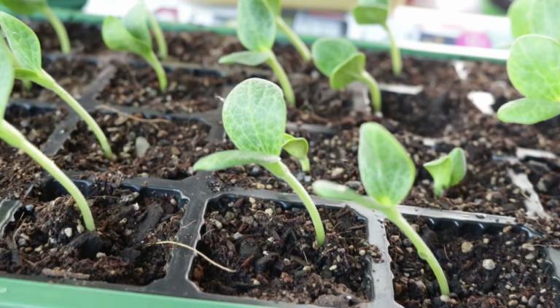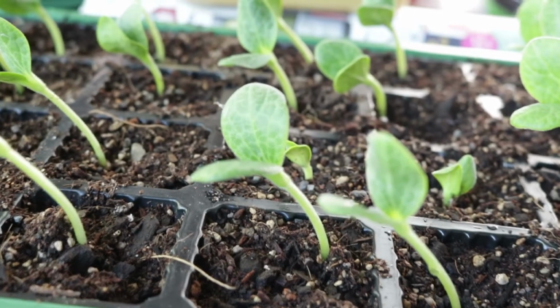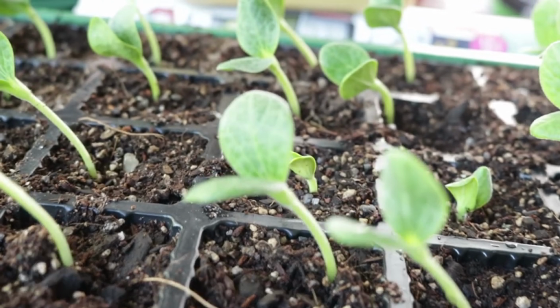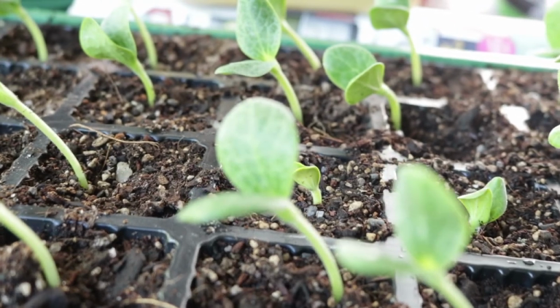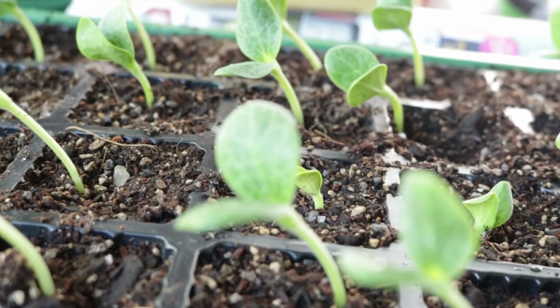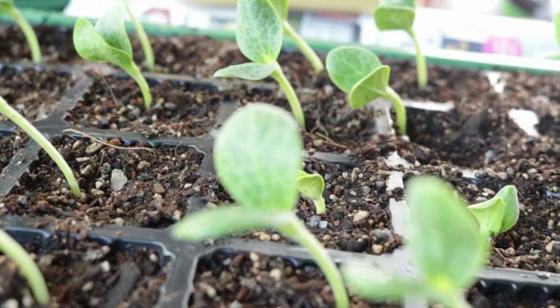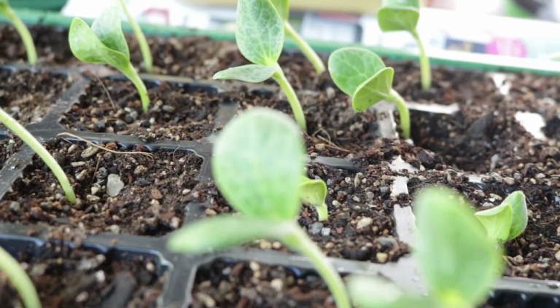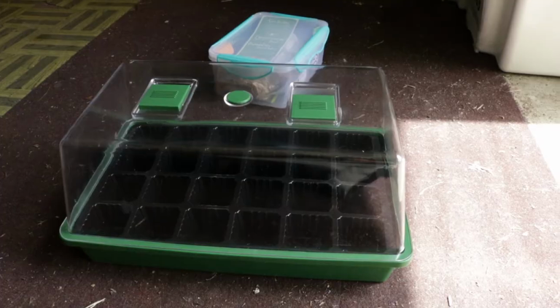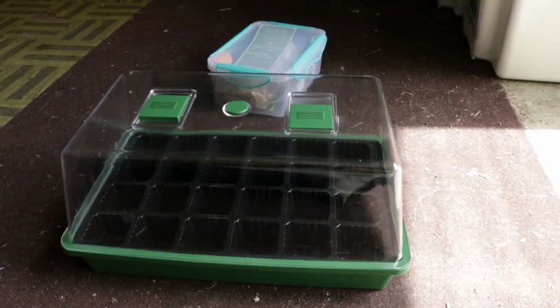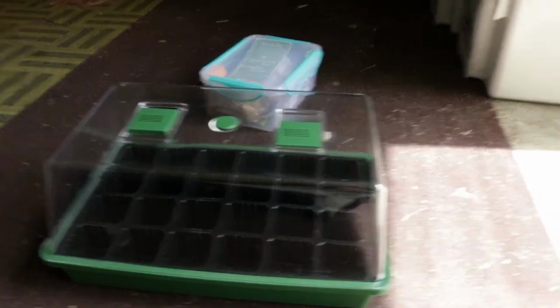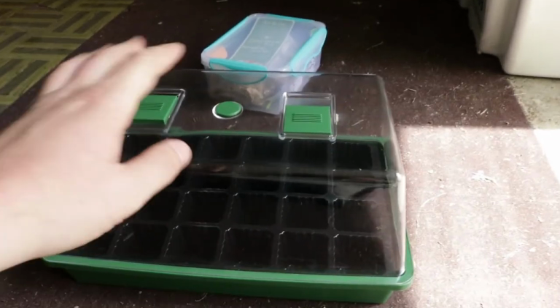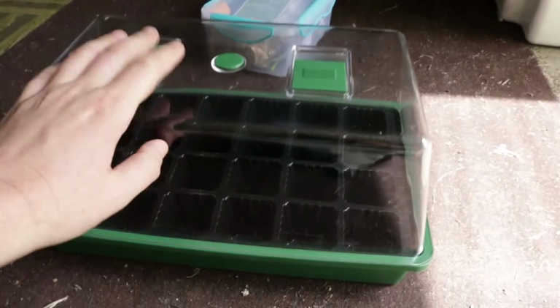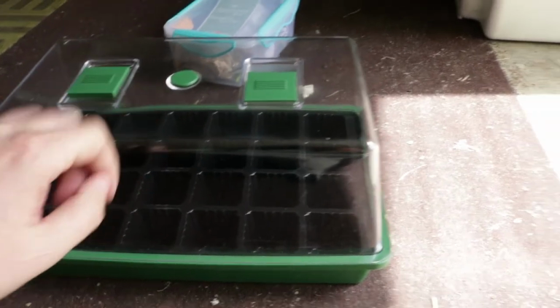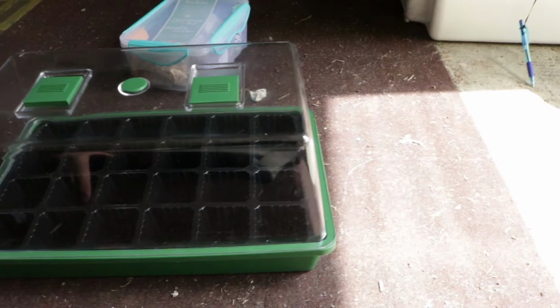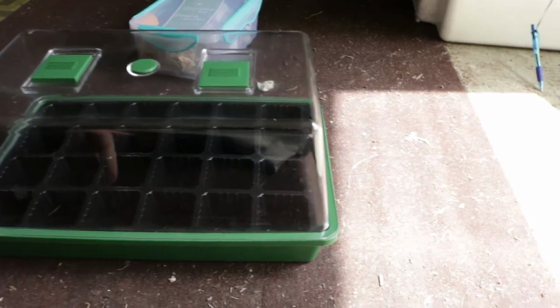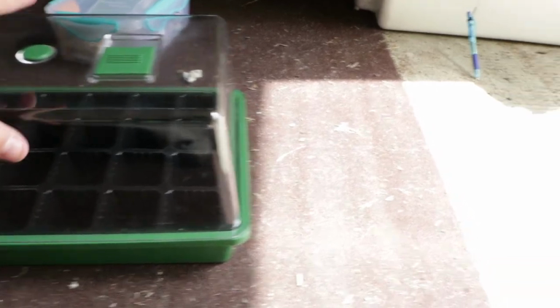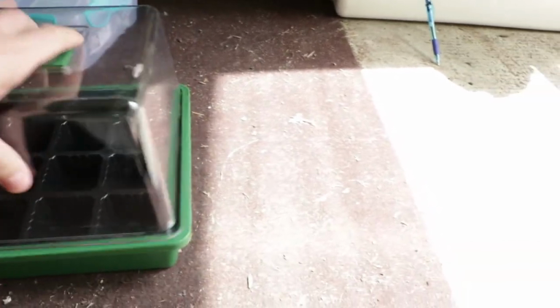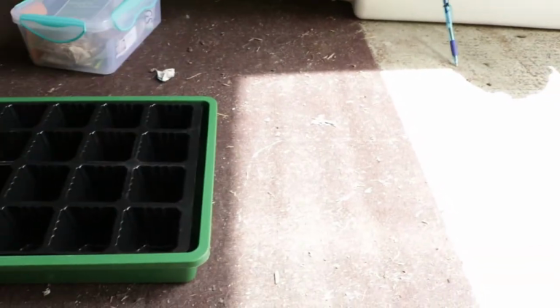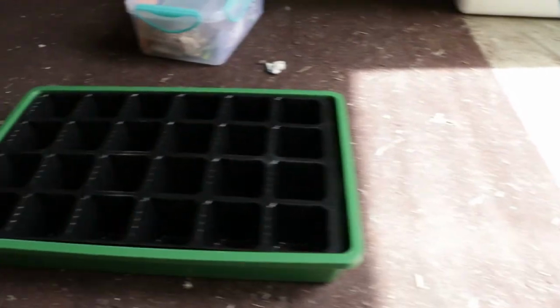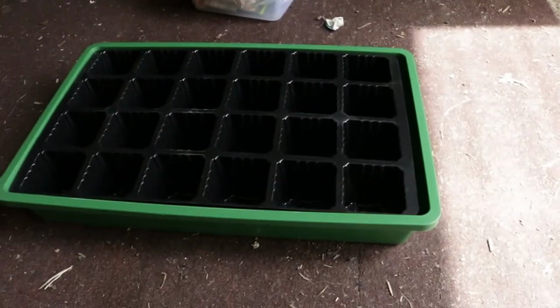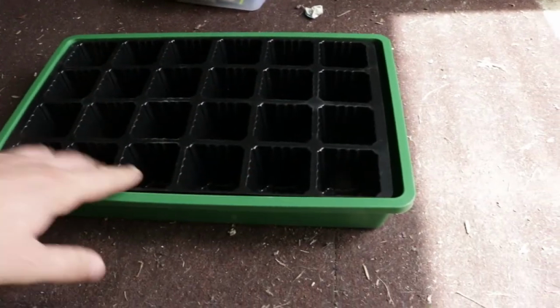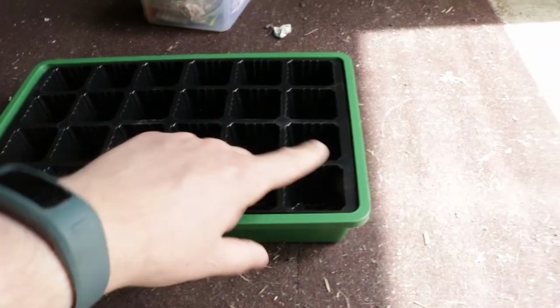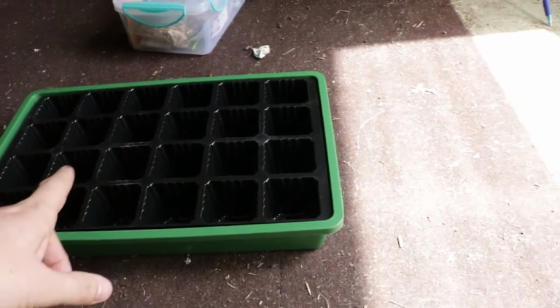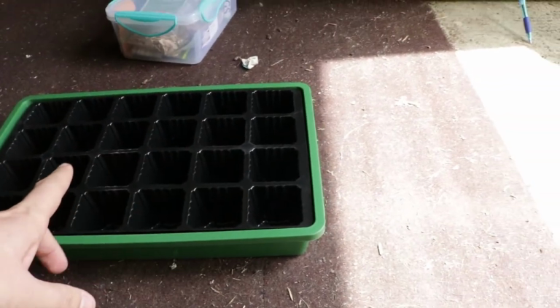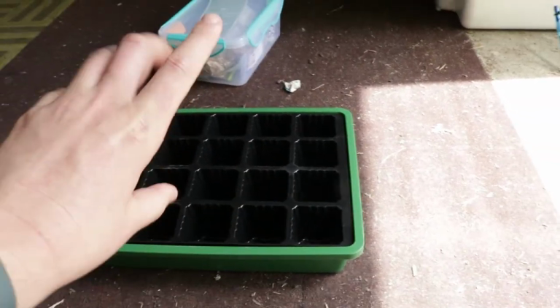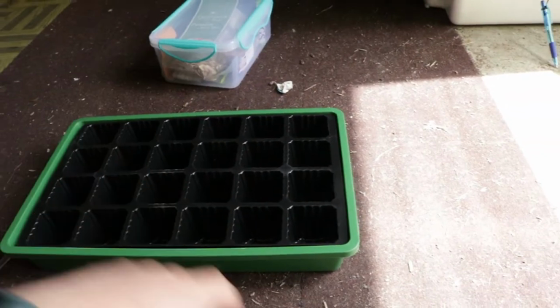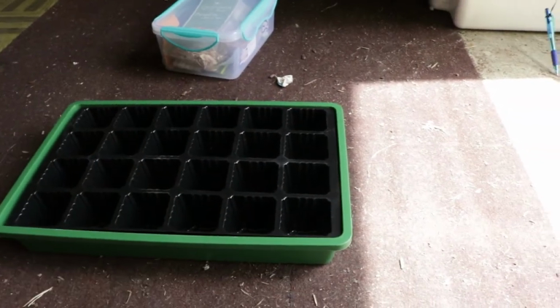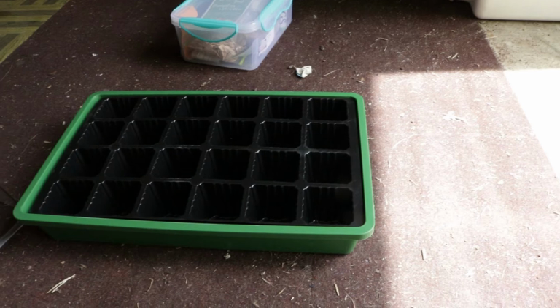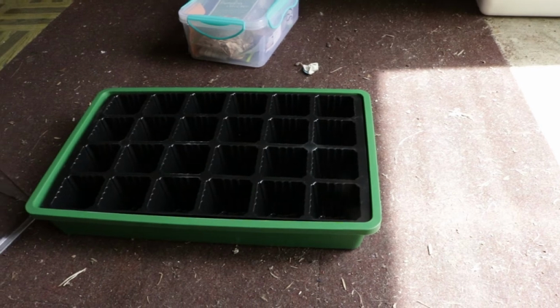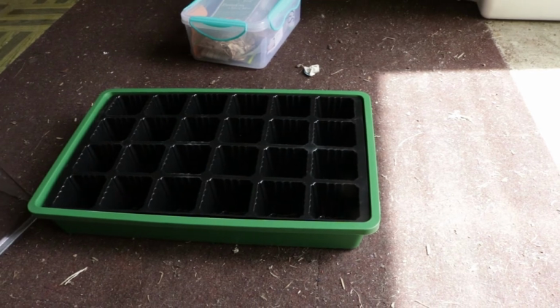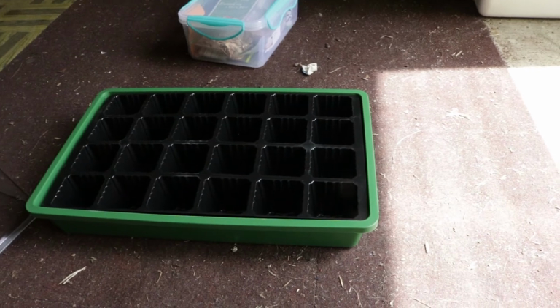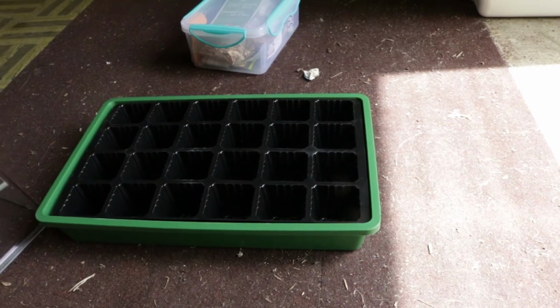Today I'll start them off. I've got the little tiny greenhouse-type thing with 24 on the go at once — get them all going and then get them out into the ground.